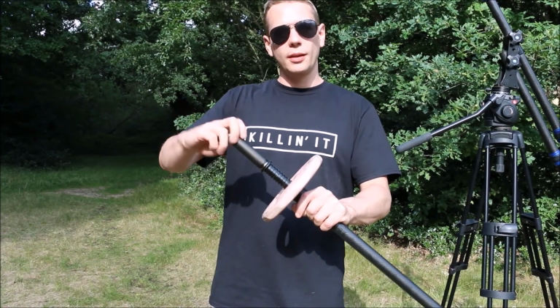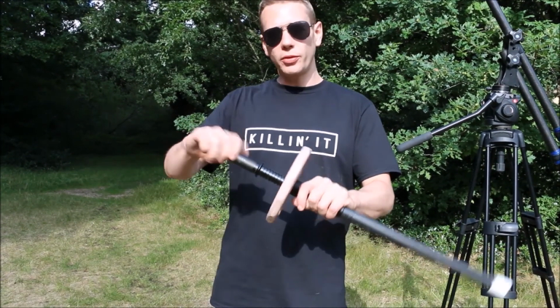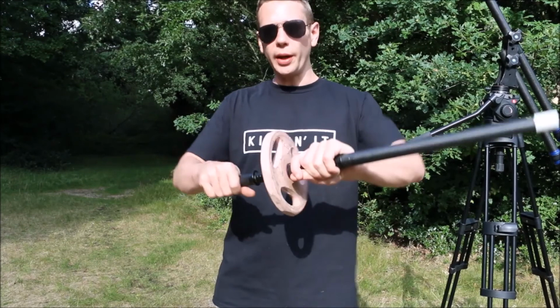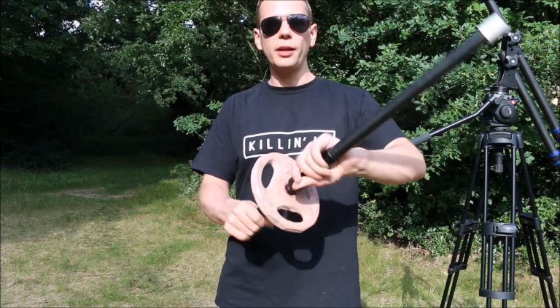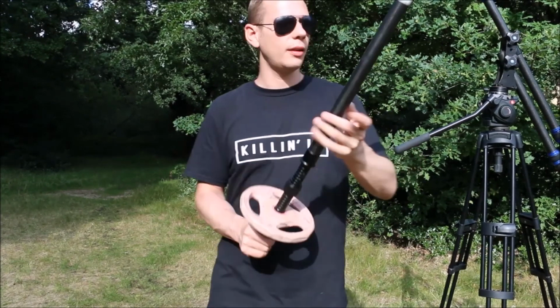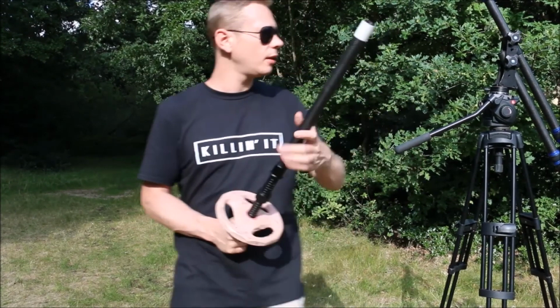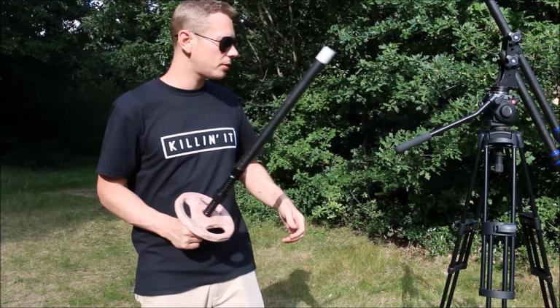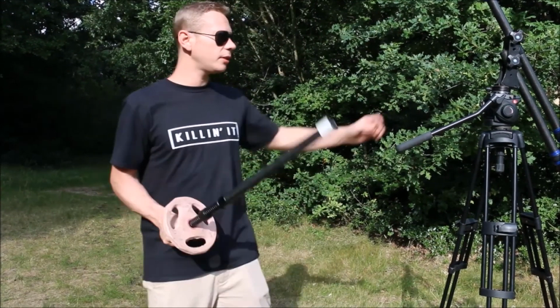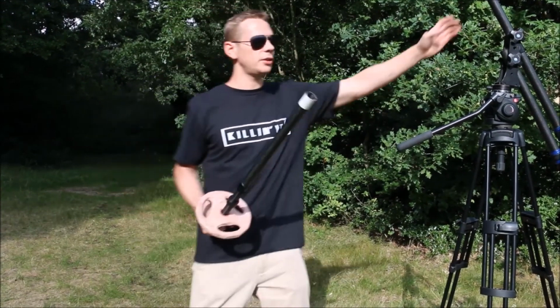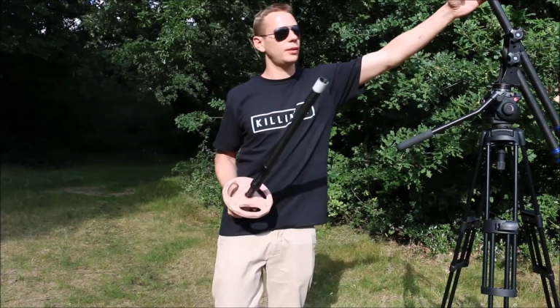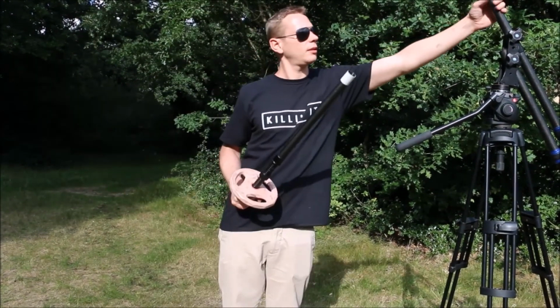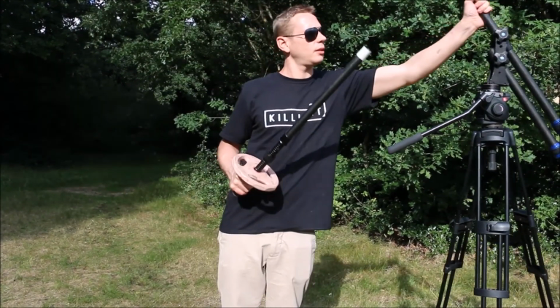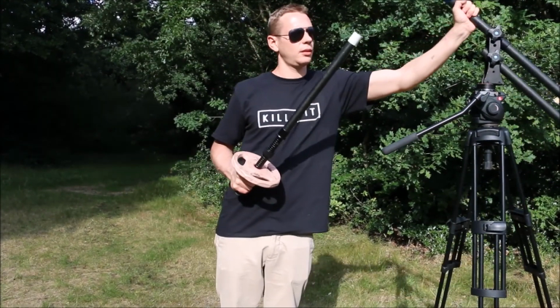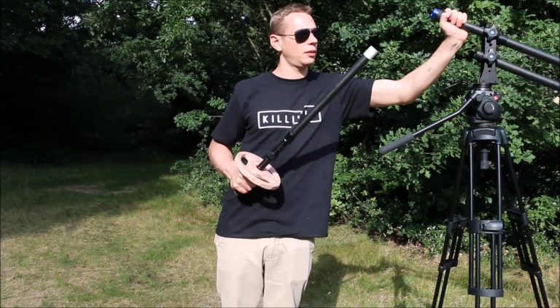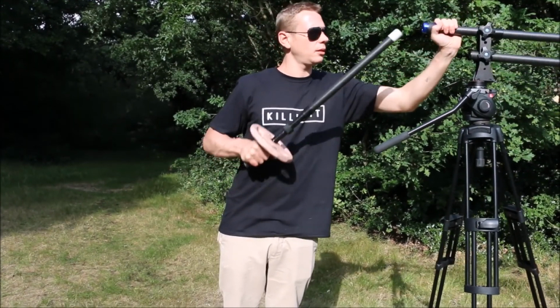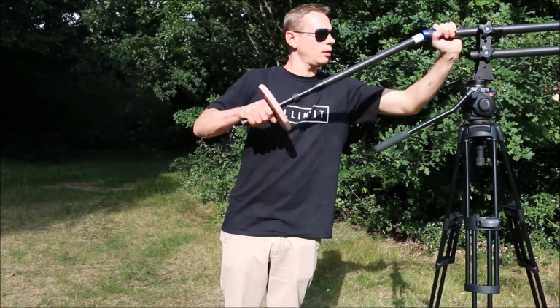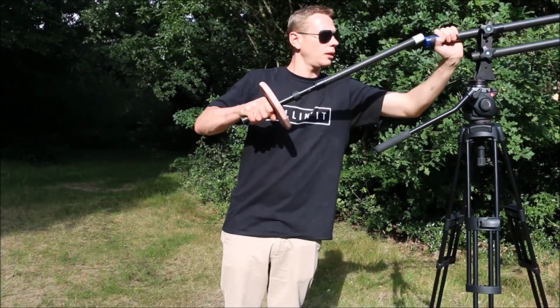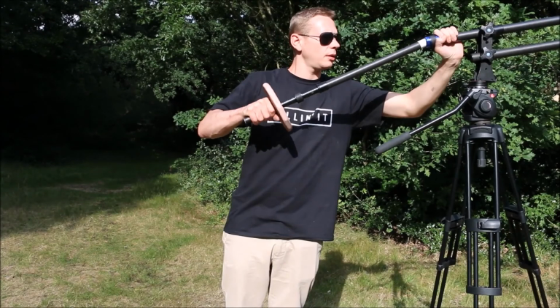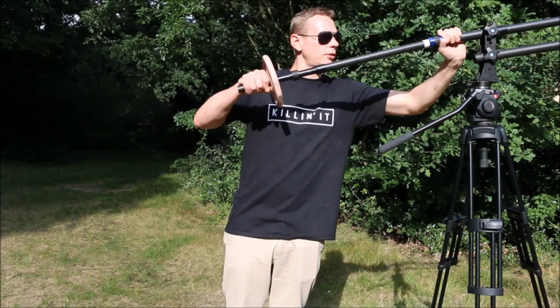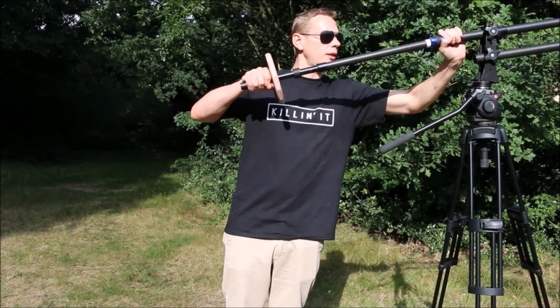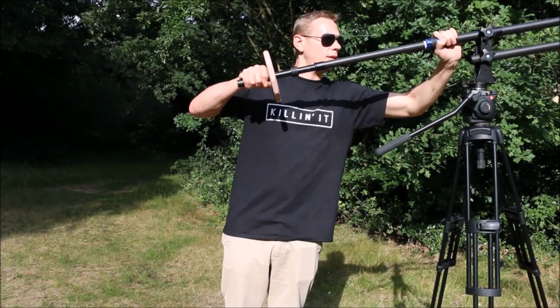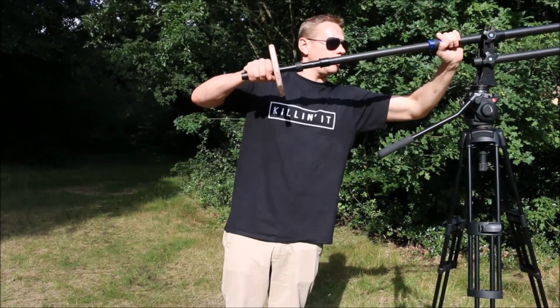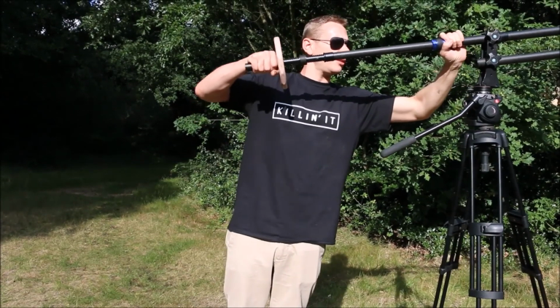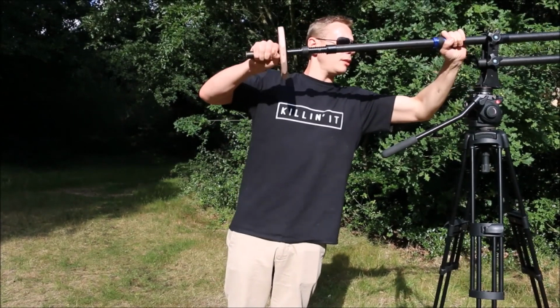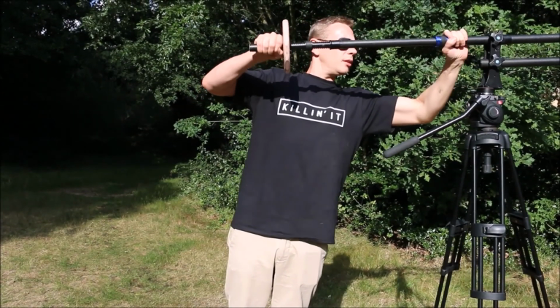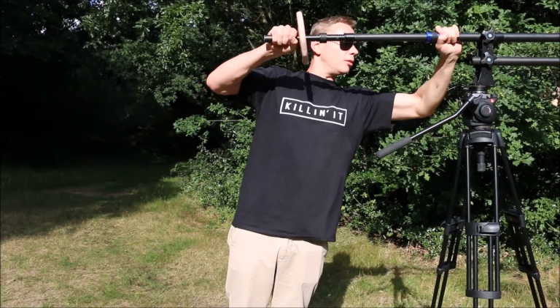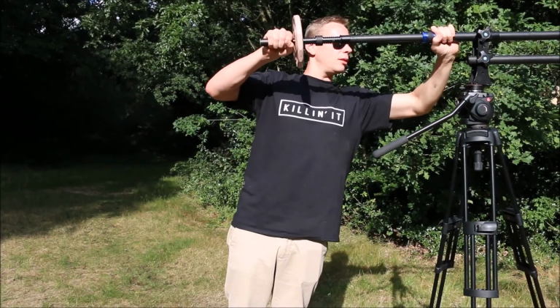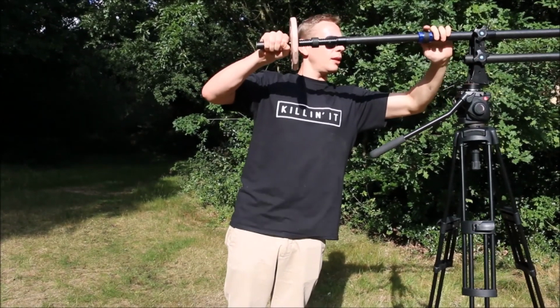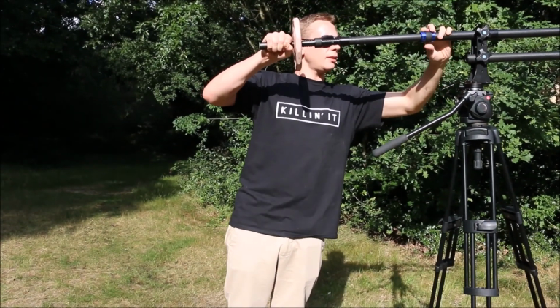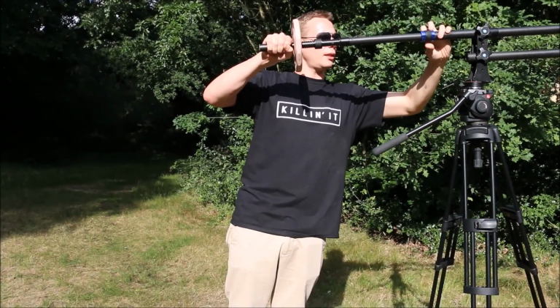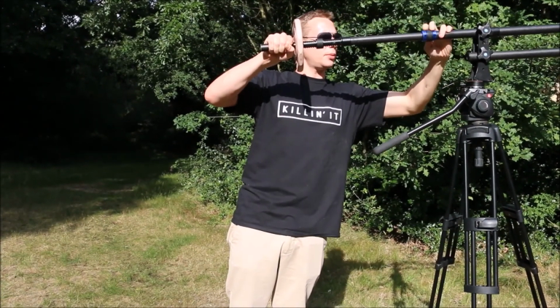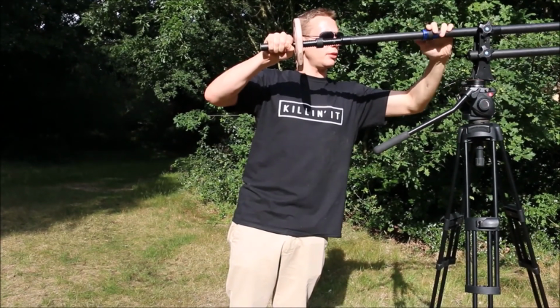Now that we've got the weight on, we're just going to pull down the jib, screw it in, push it in, and tighten up the screw.